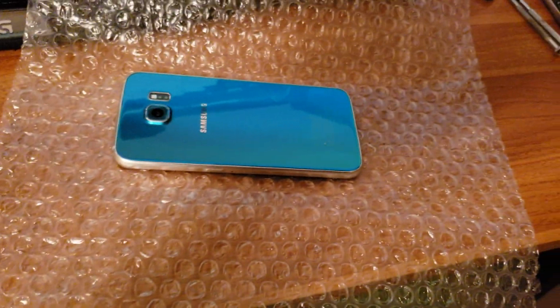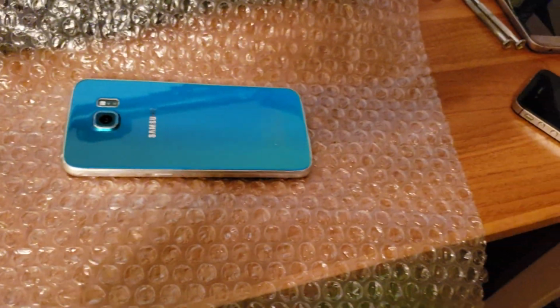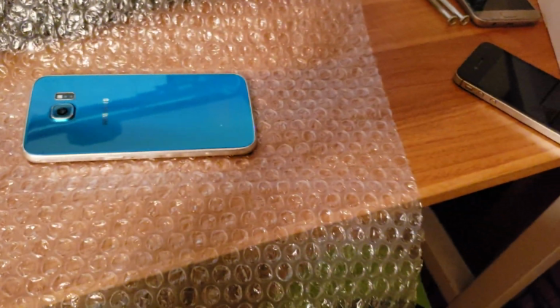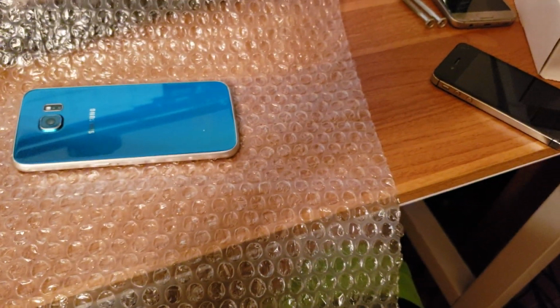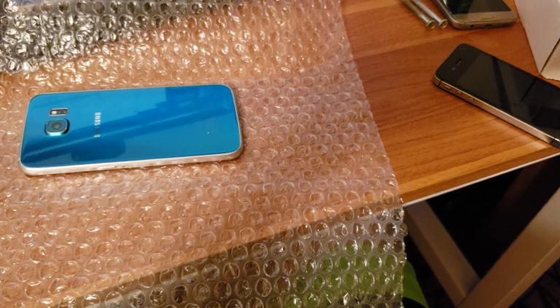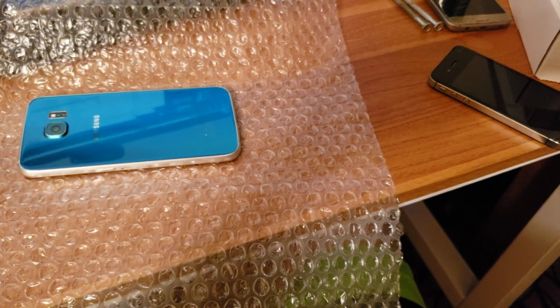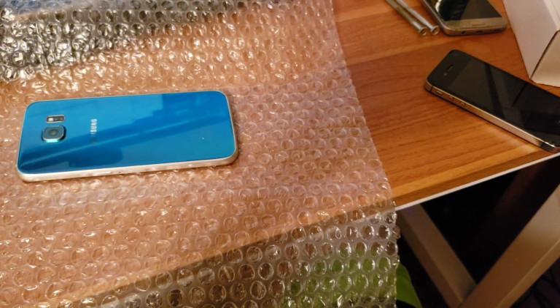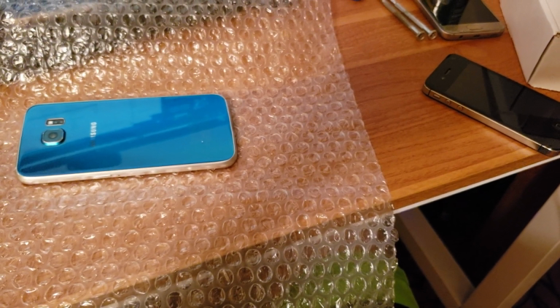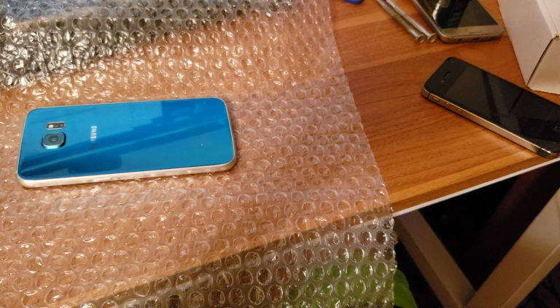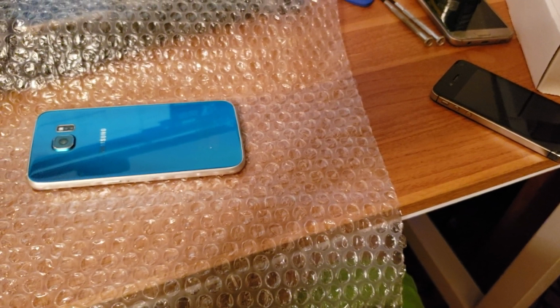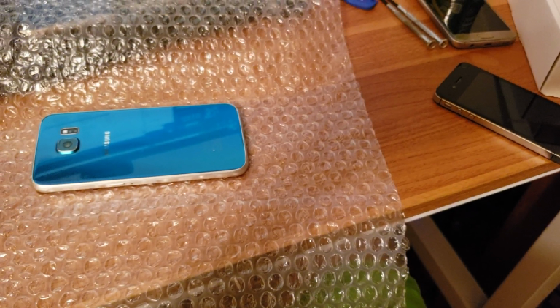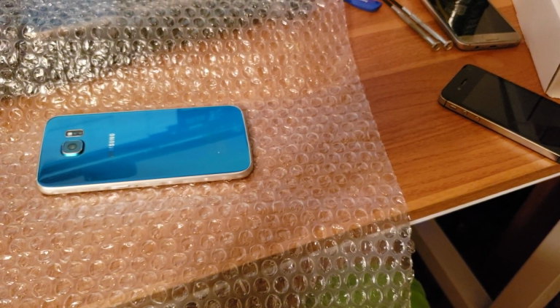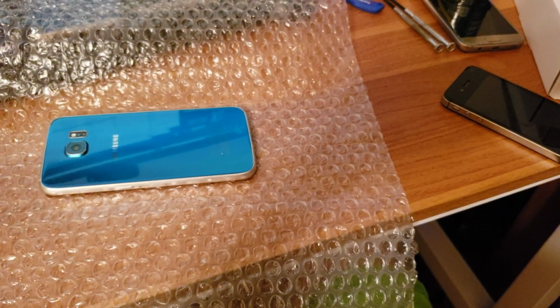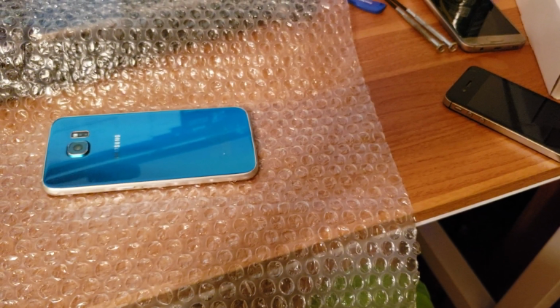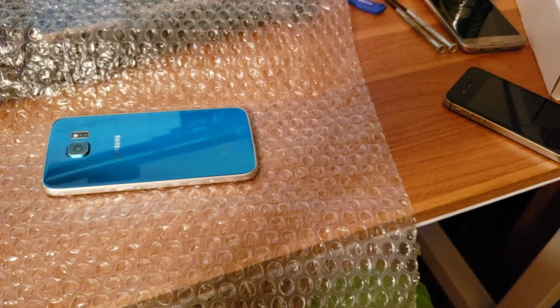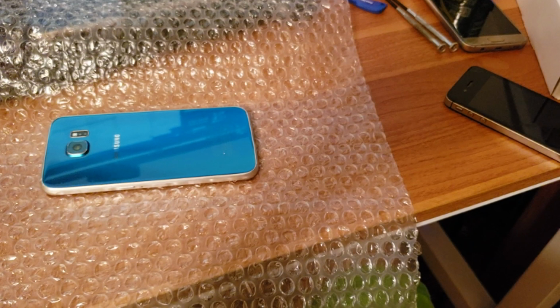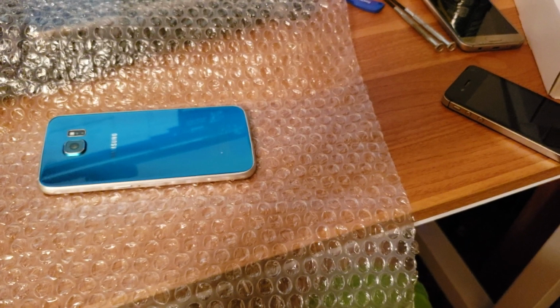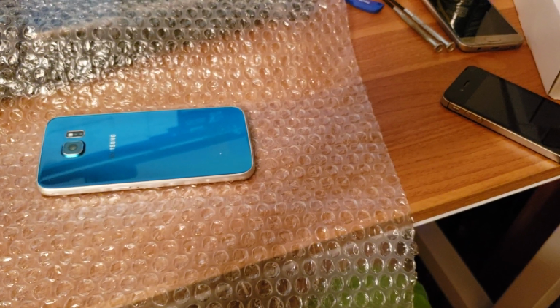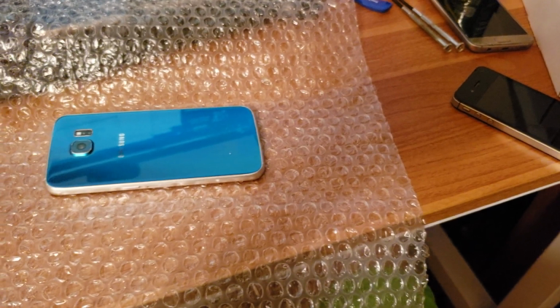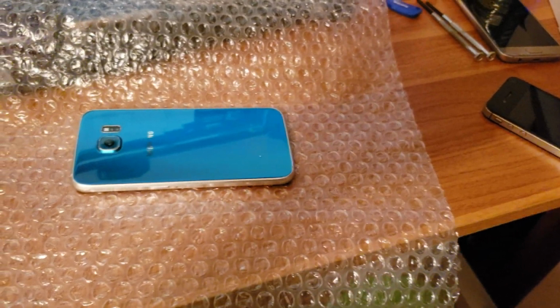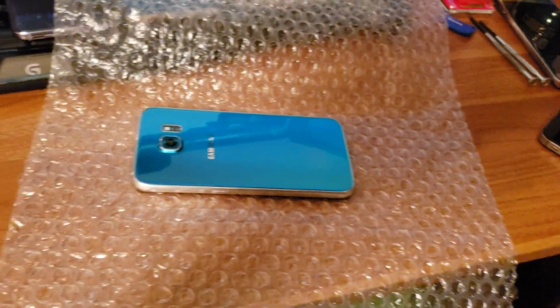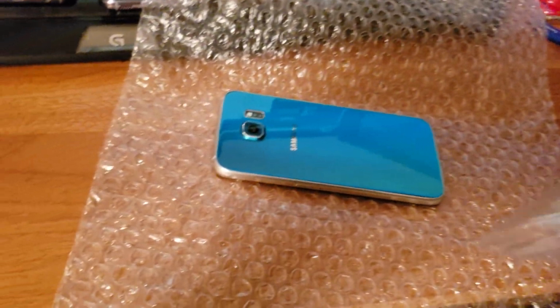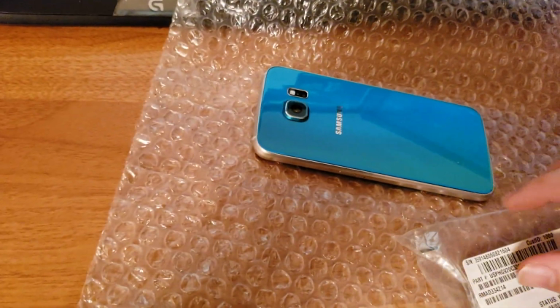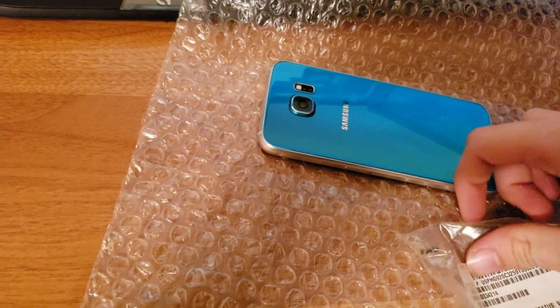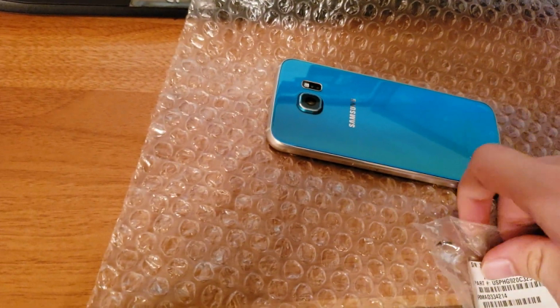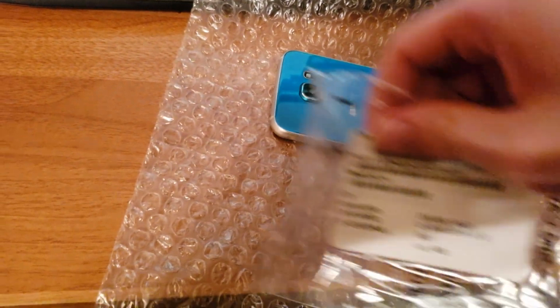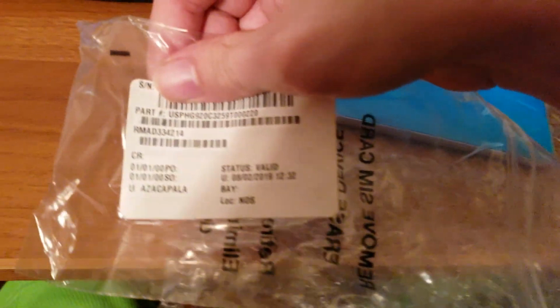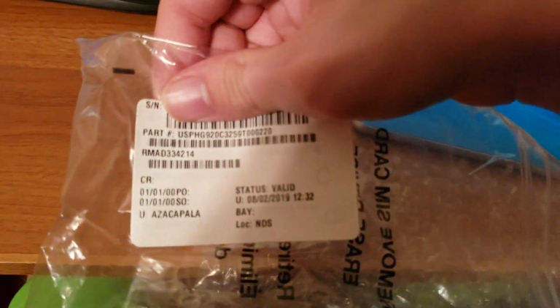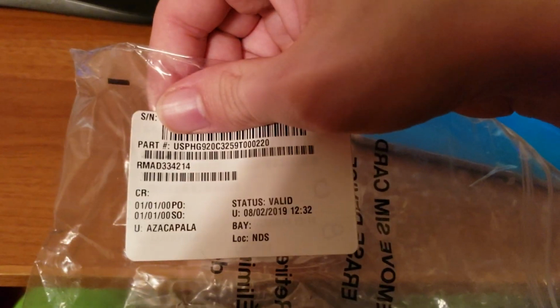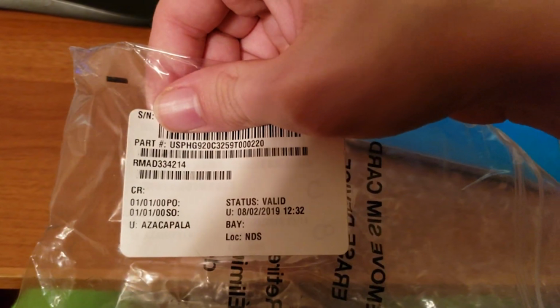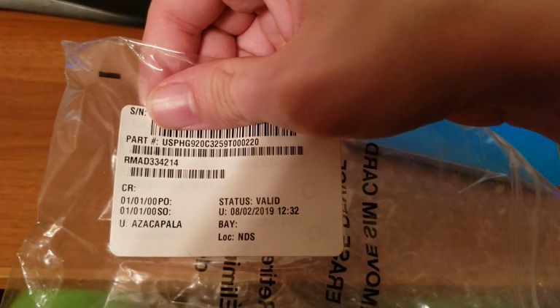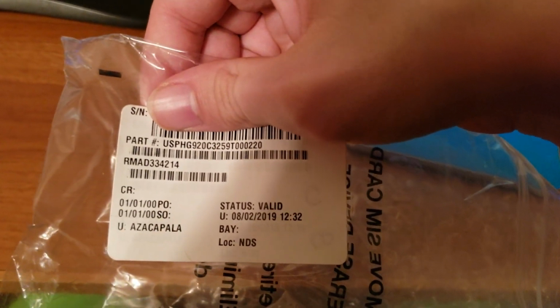I believe this card has all the phone's information on it. I don't think this has — okay, that's the serial number I think. And that's some type of part number.